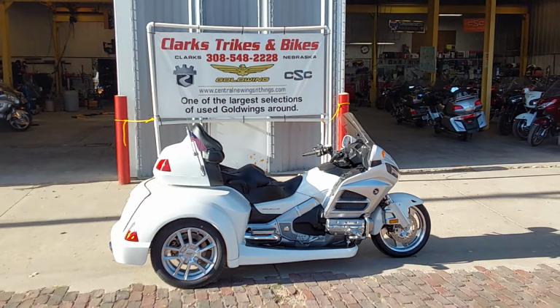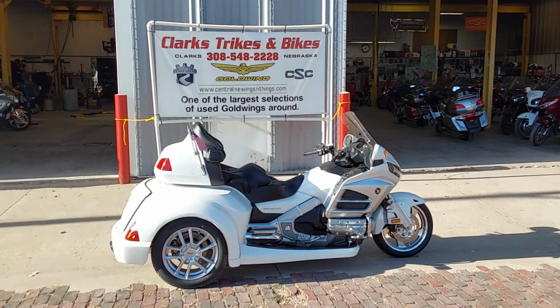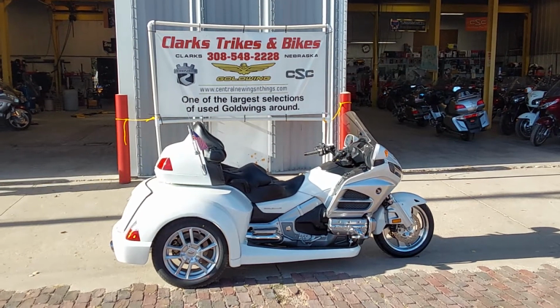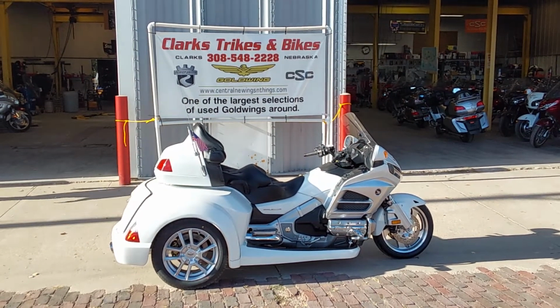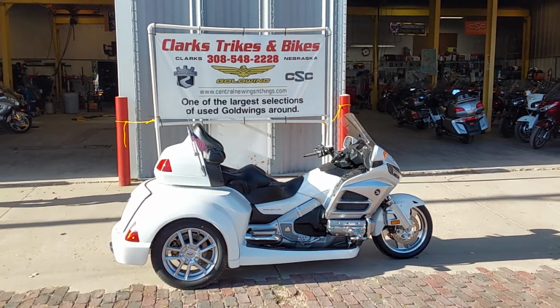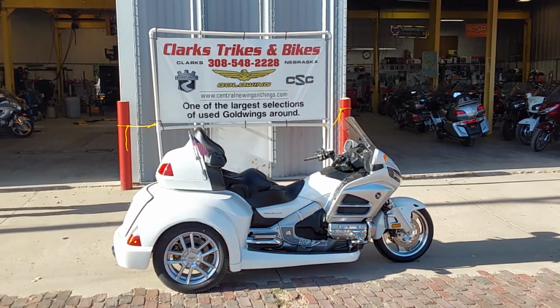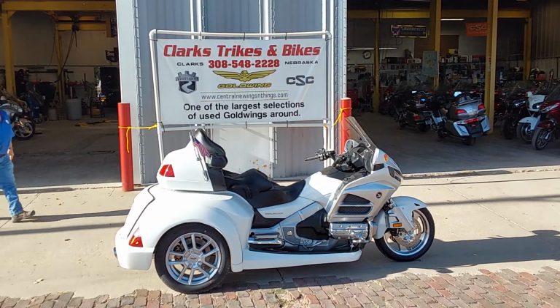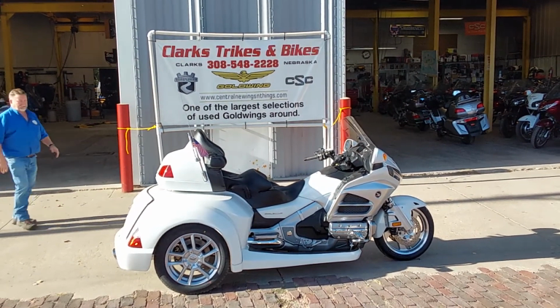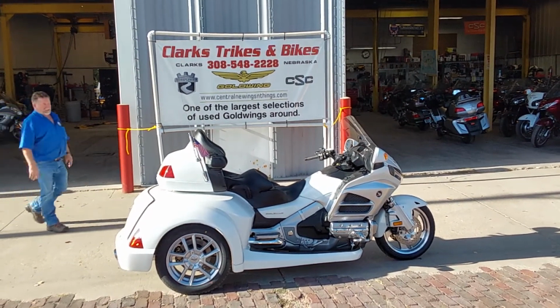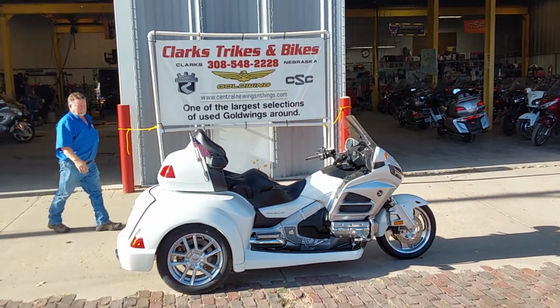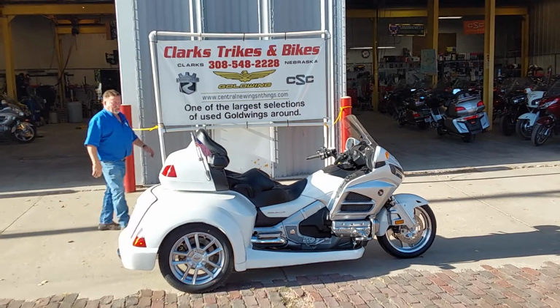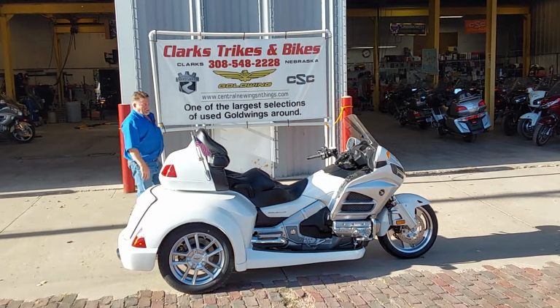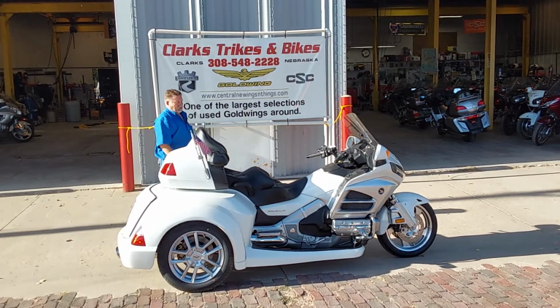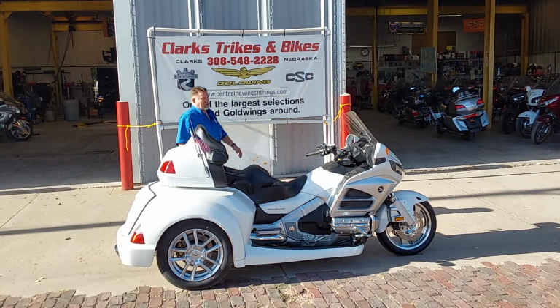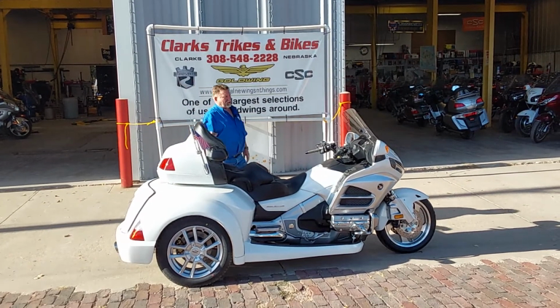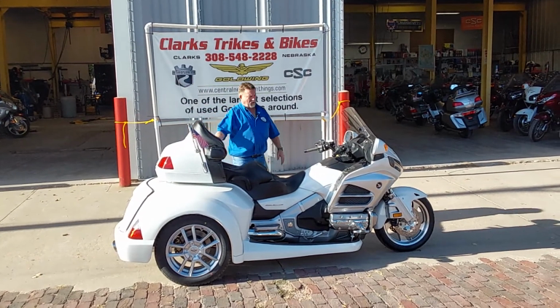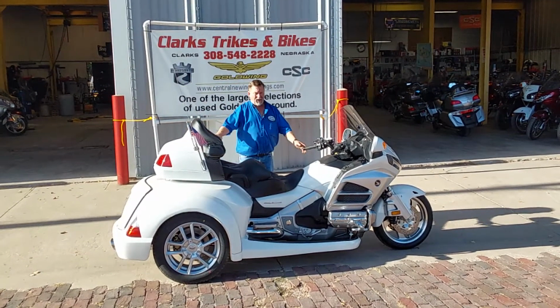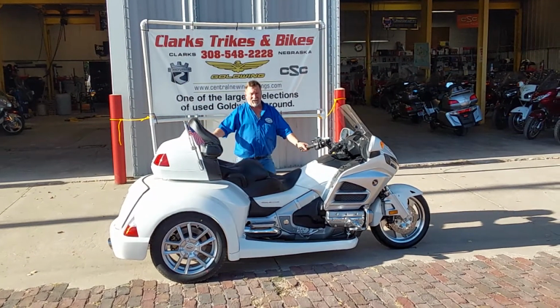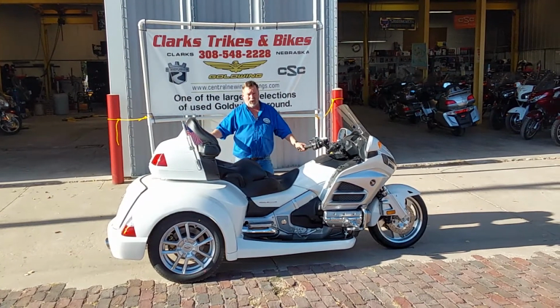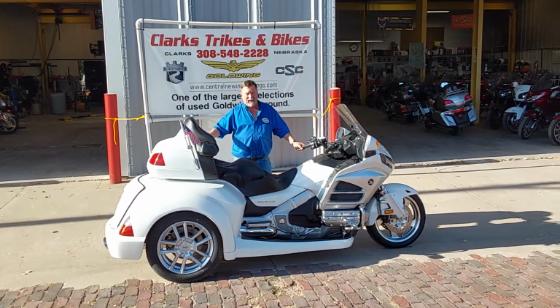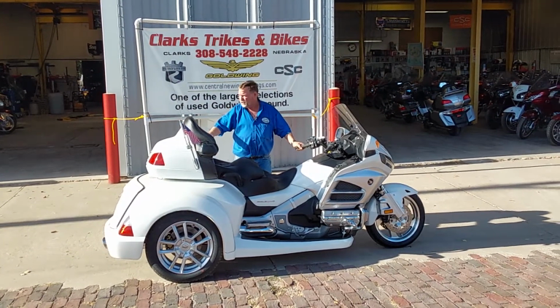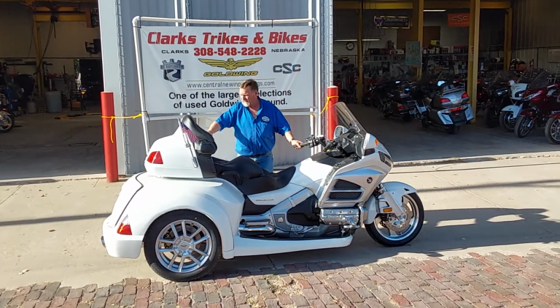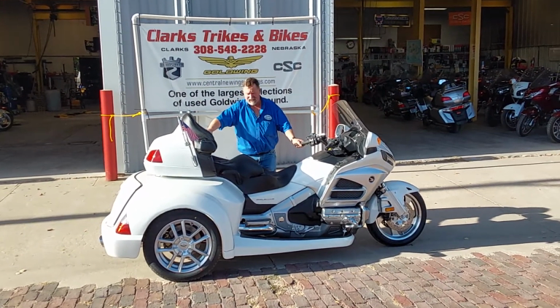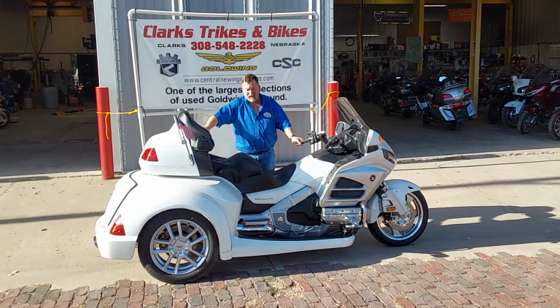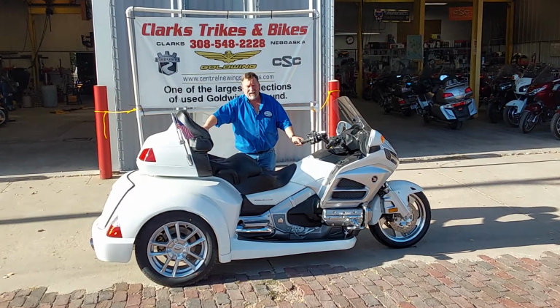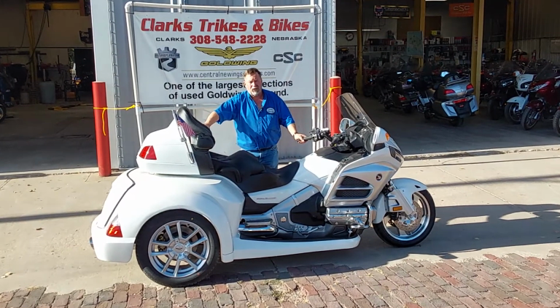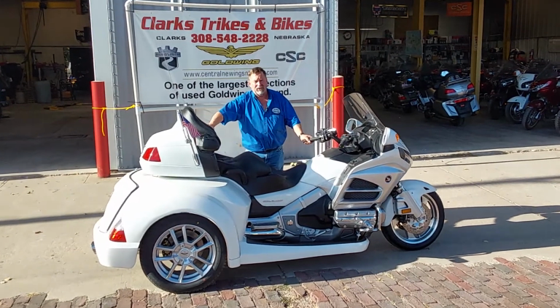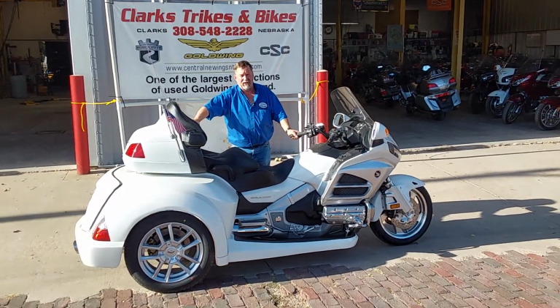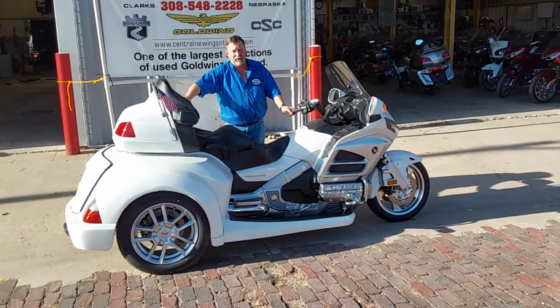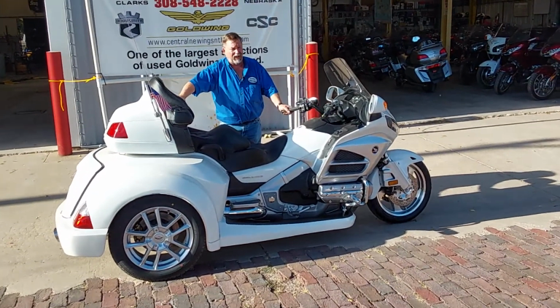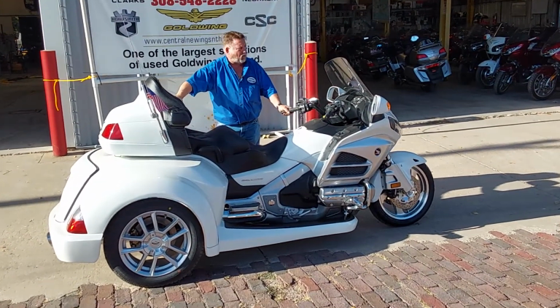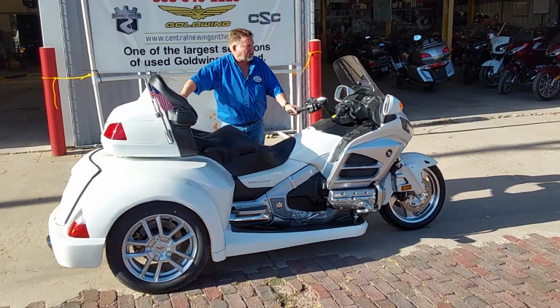Good afternoon everybody and welcome back to Clark's Trikes and Bikes, where we have a beautiful 2012 Honda Goldwing GL1800. This is a generation two, and it is a level one unit.